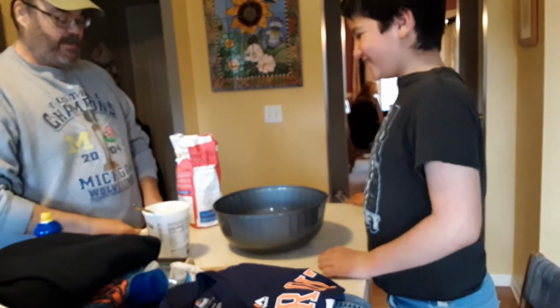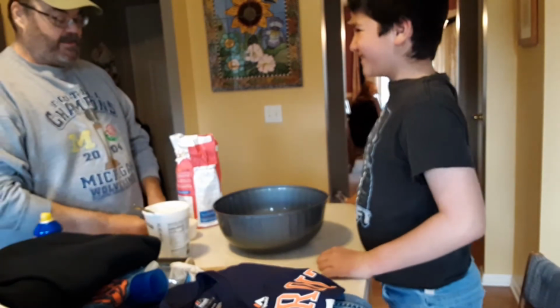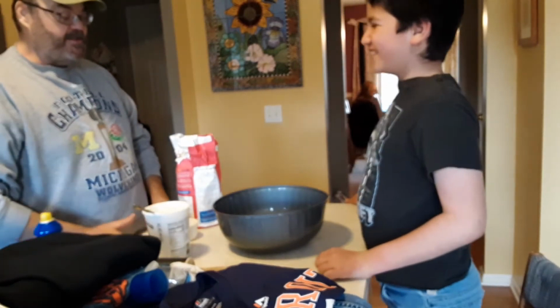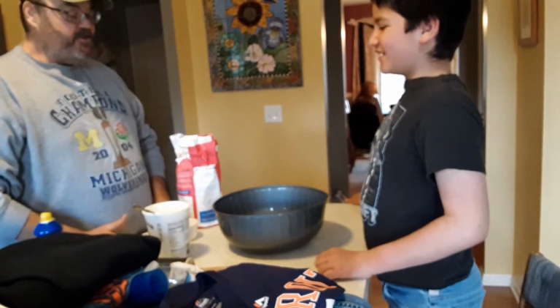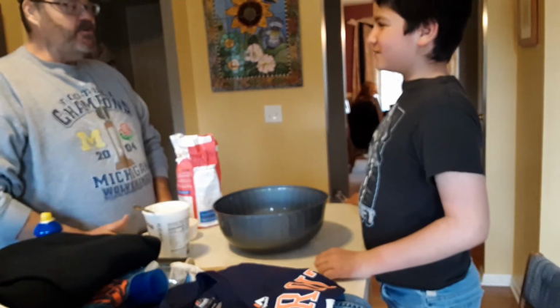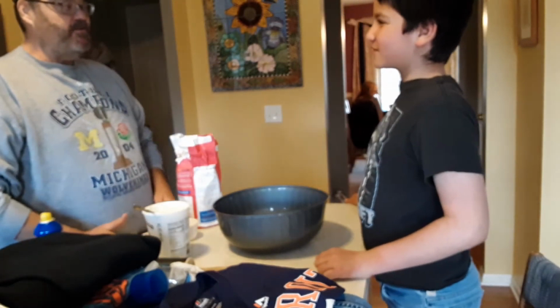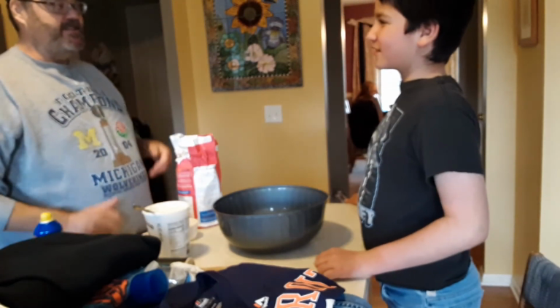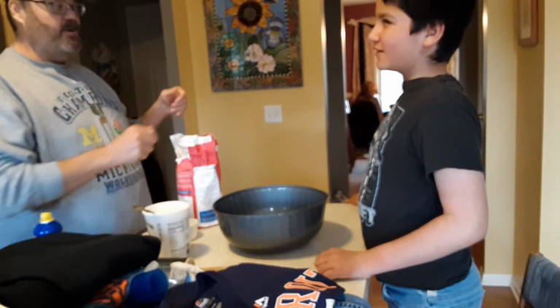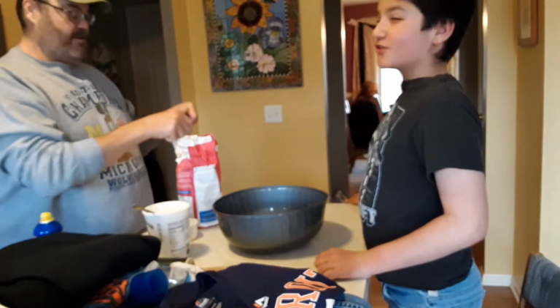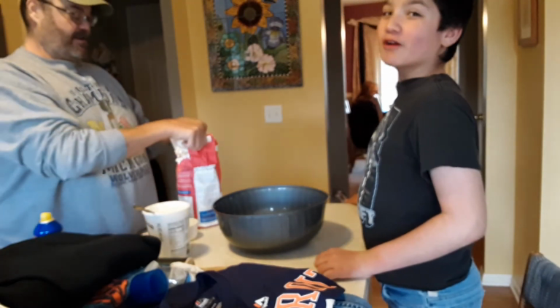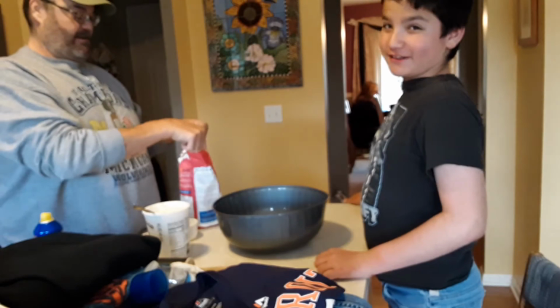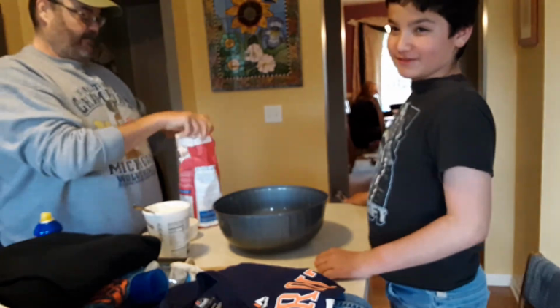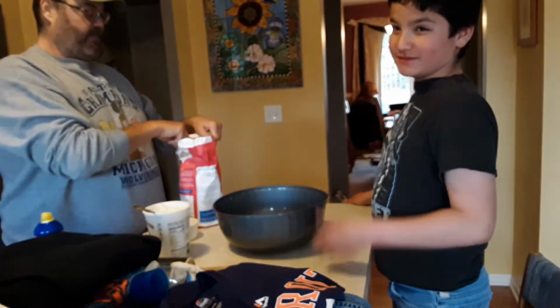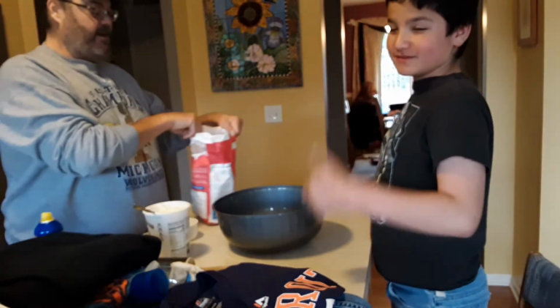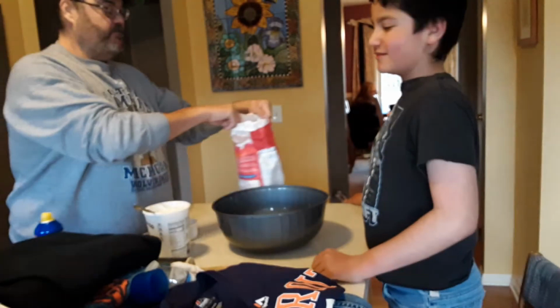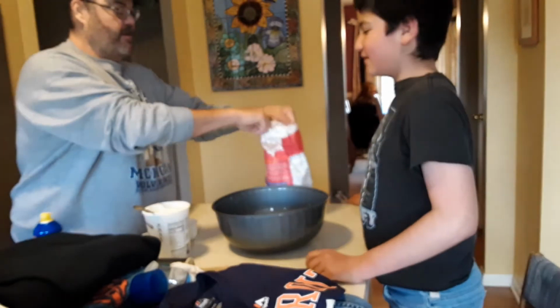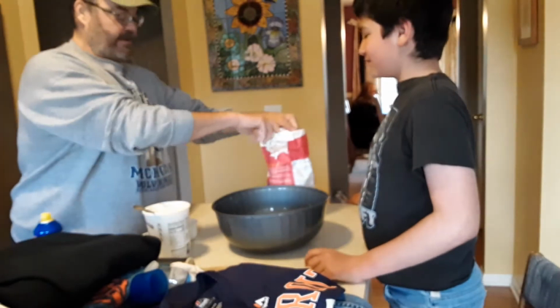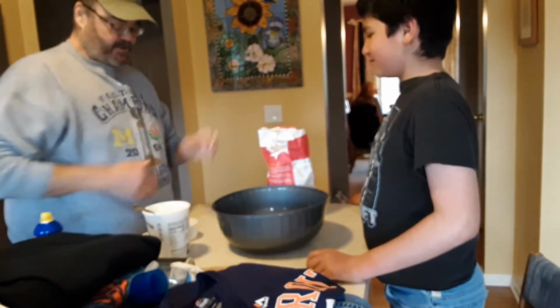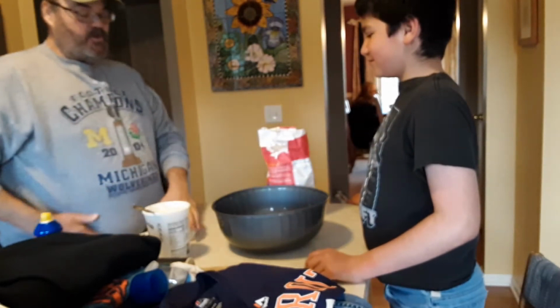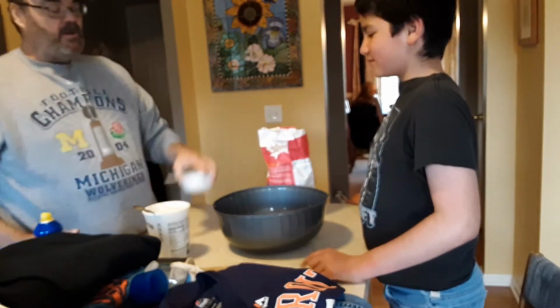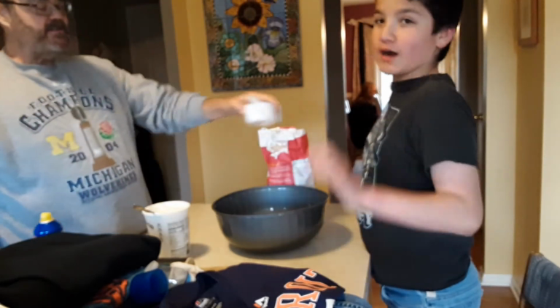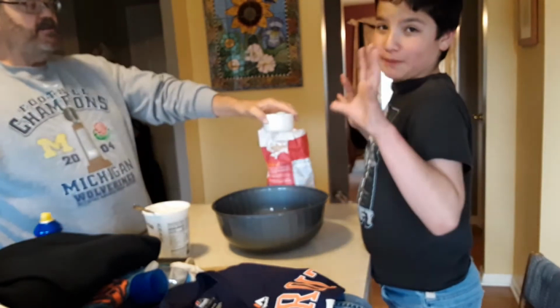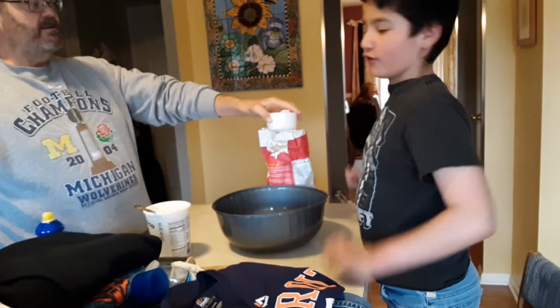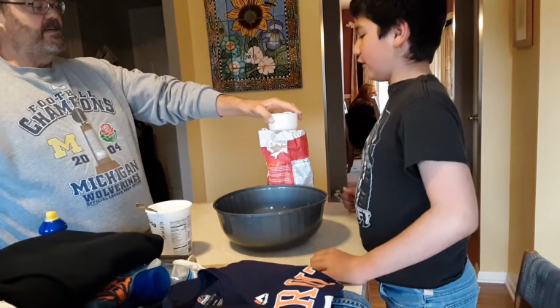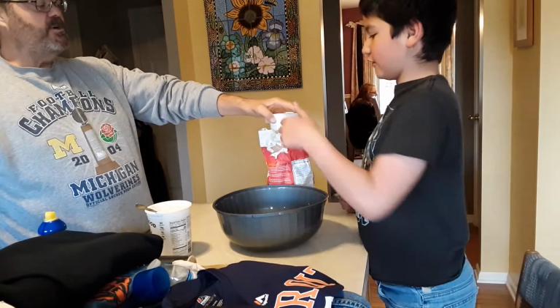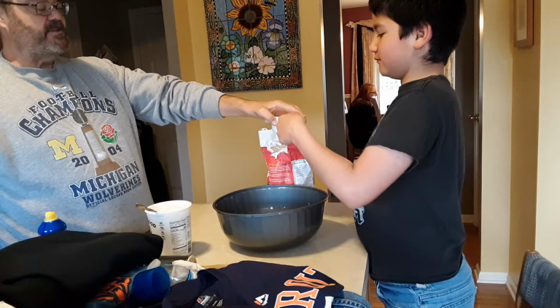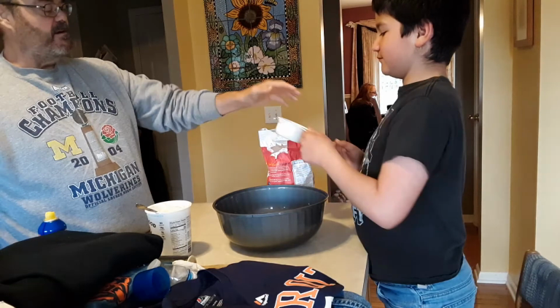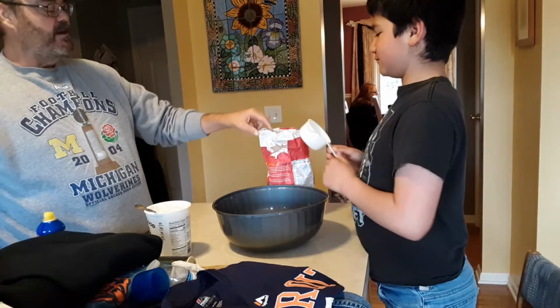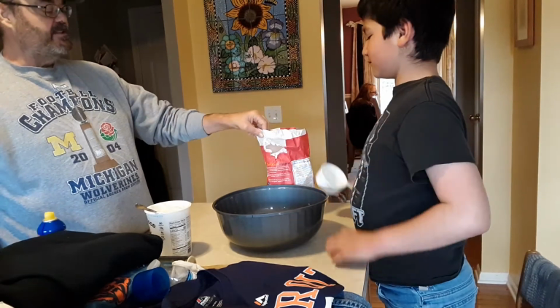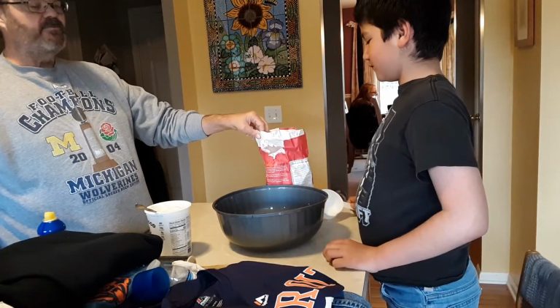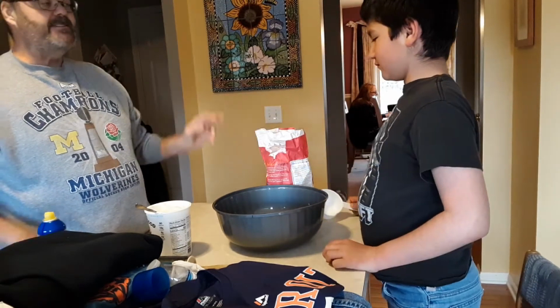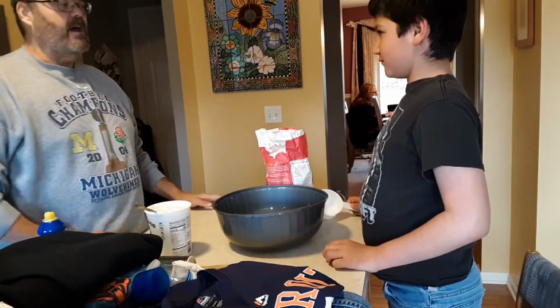This is a two-ingredient pizza dough. Two-ingredient. We need two cups of self-rising flour.